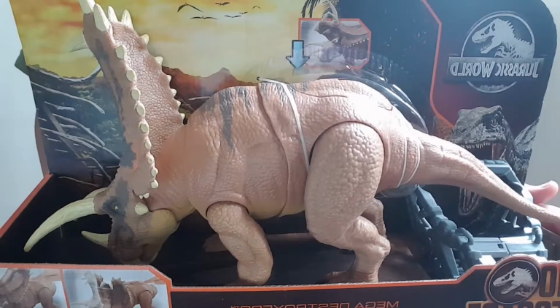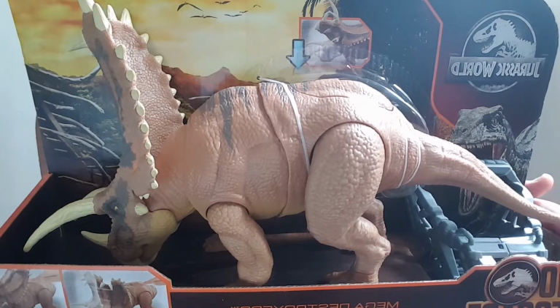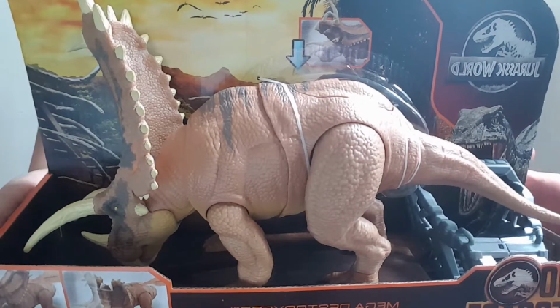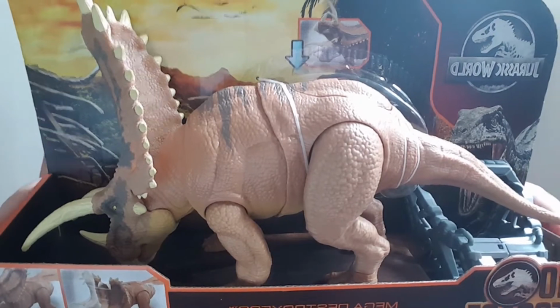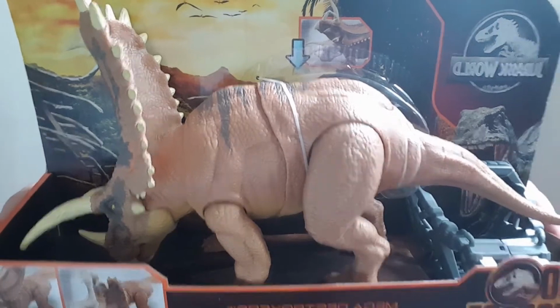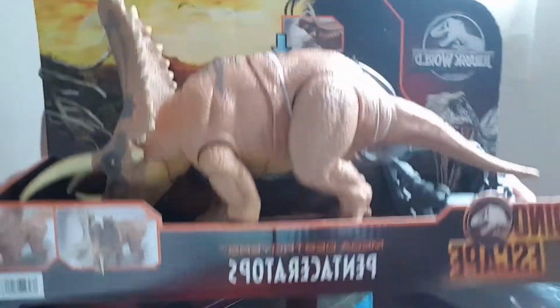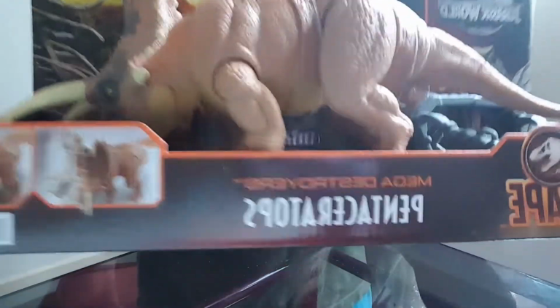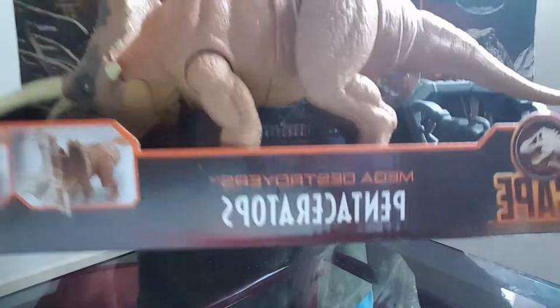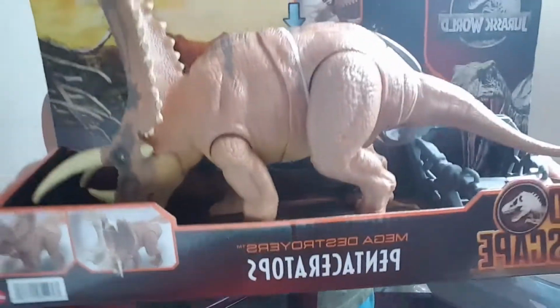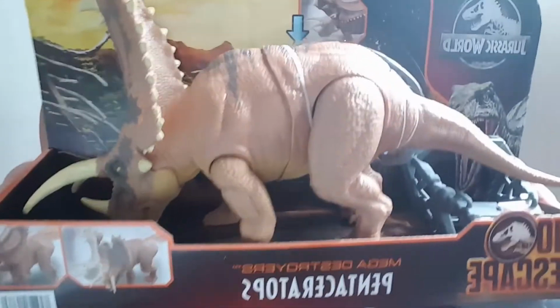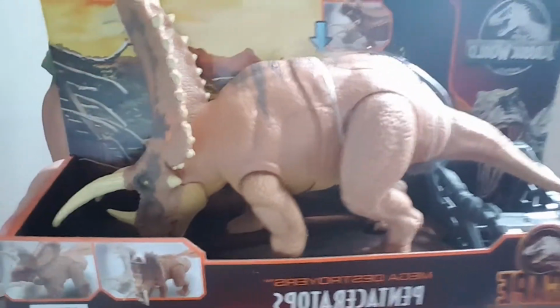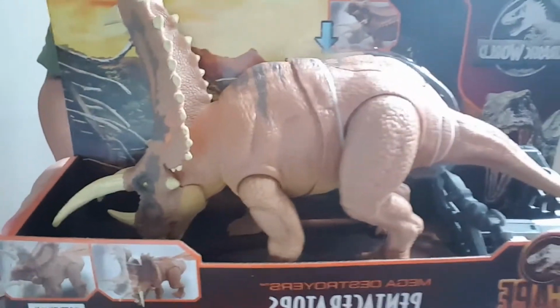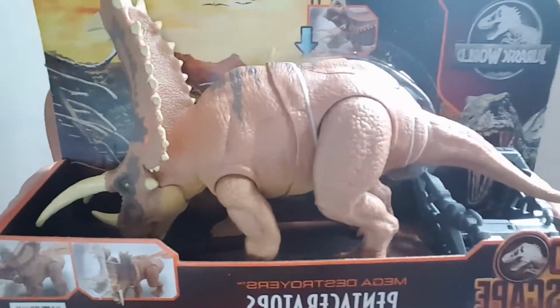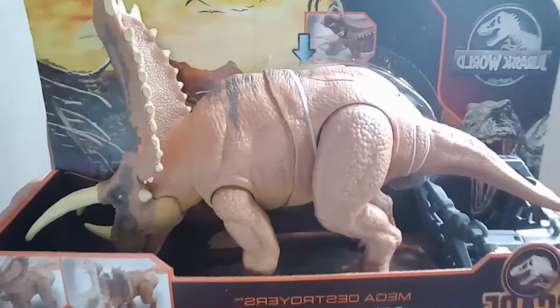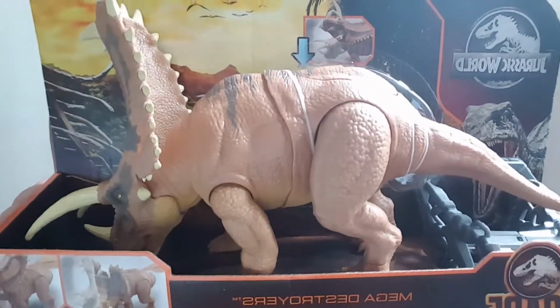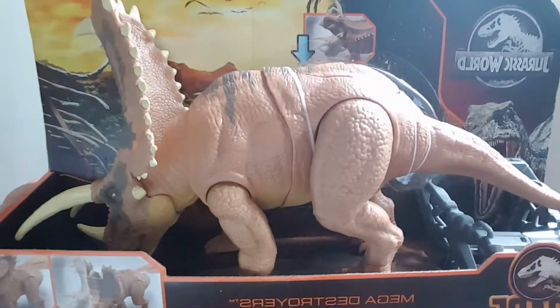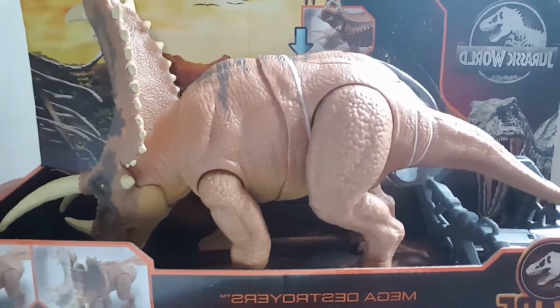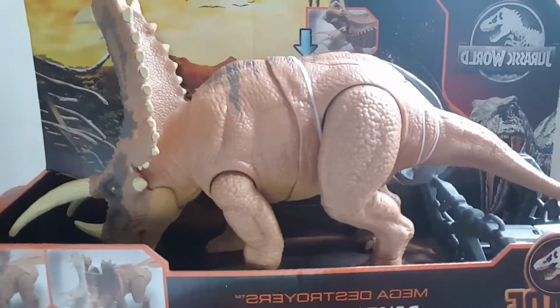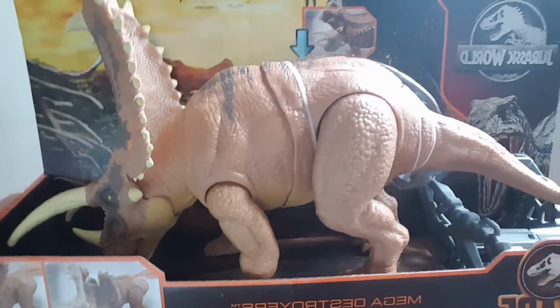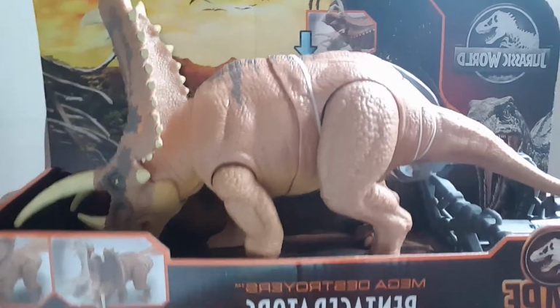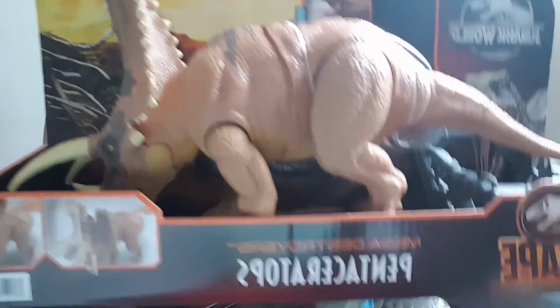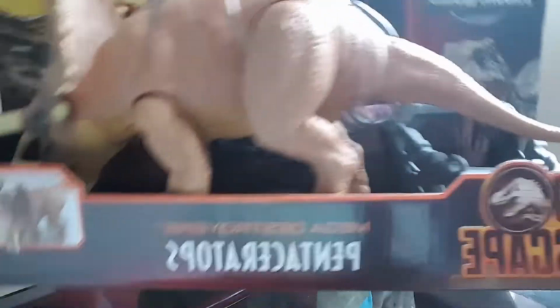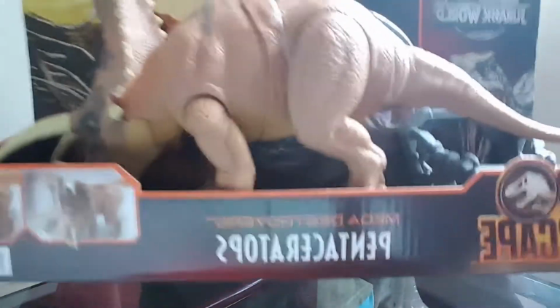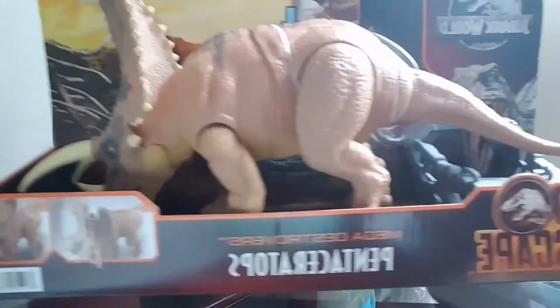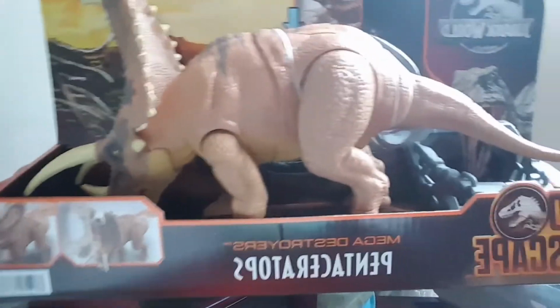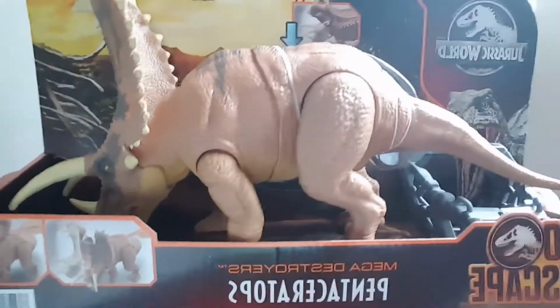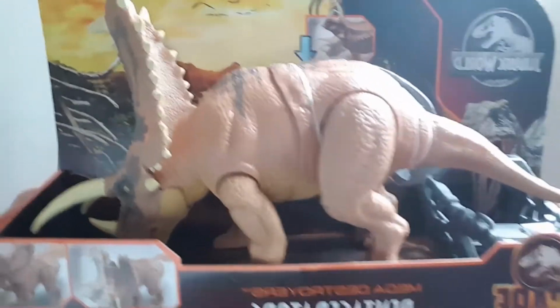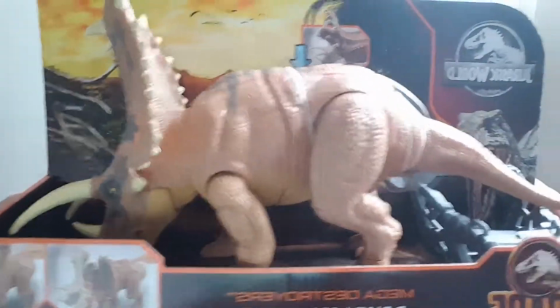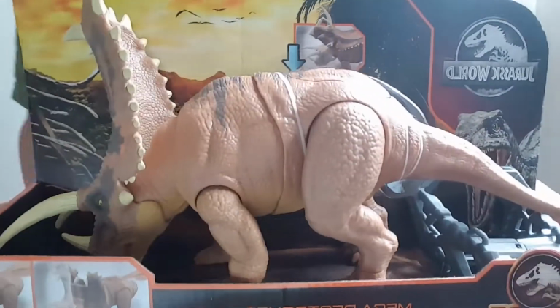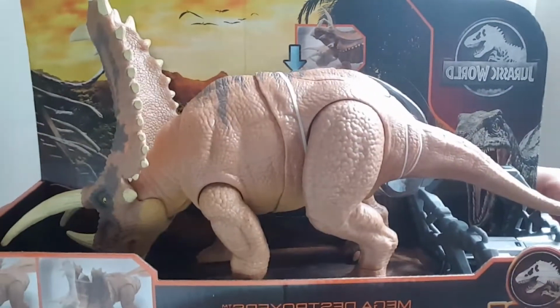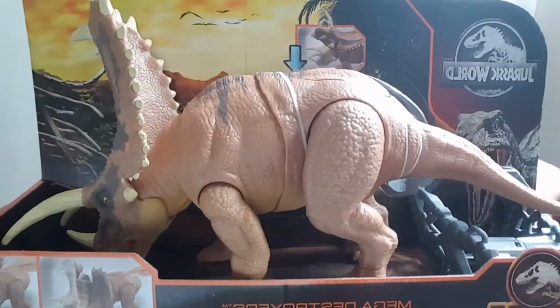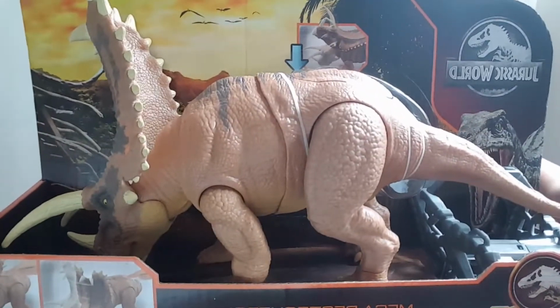Hello everyone! Look what we found at the toy shop today! It's the Jurassic World Dino Escape Pantaceratops! And there's only two of them left!